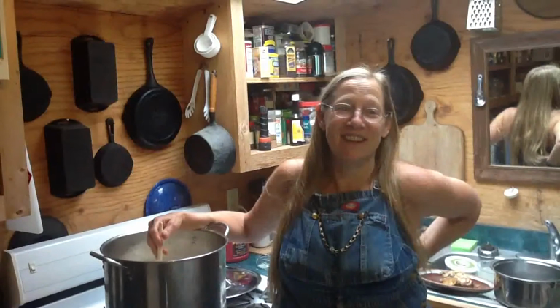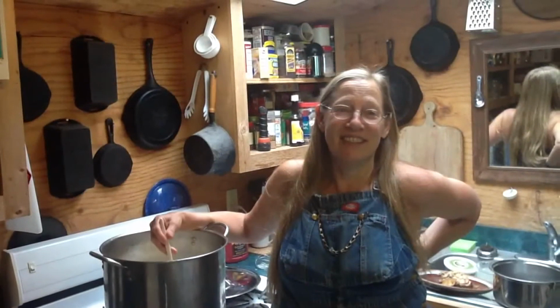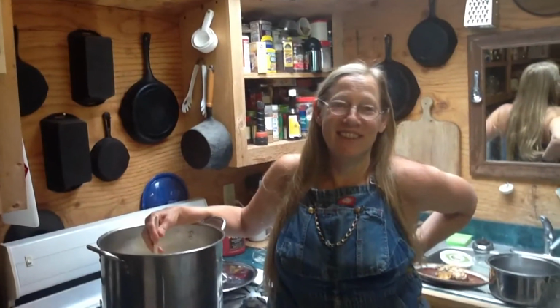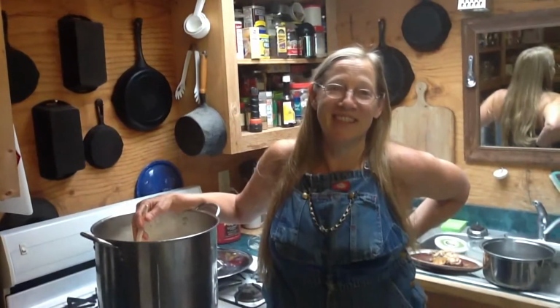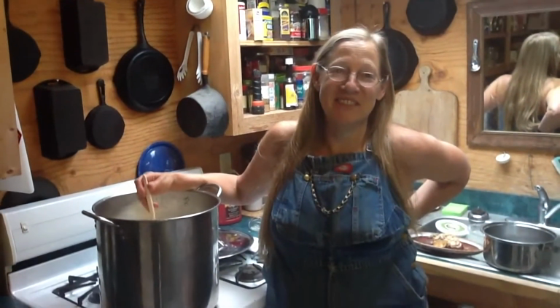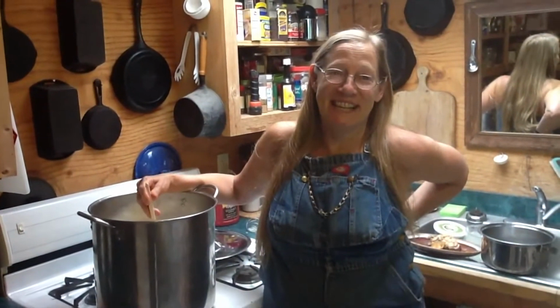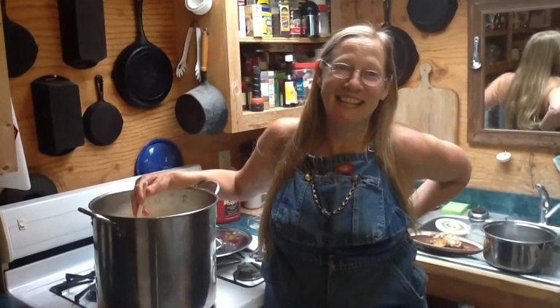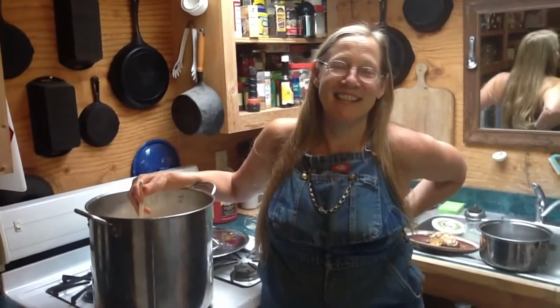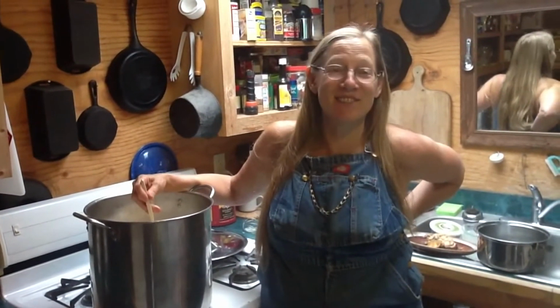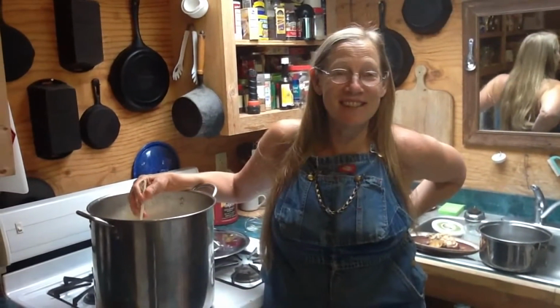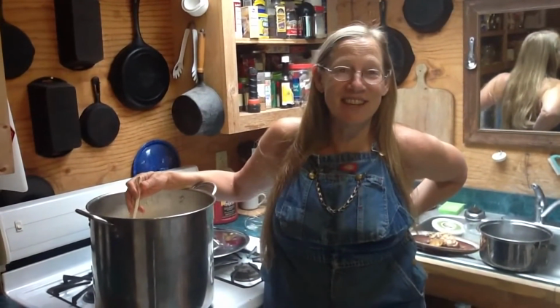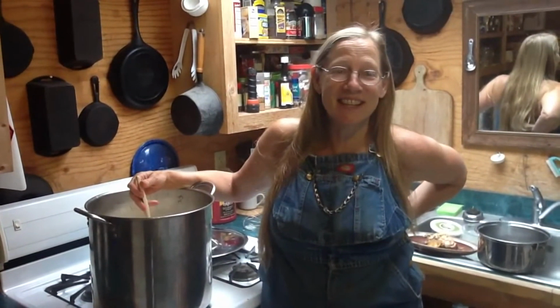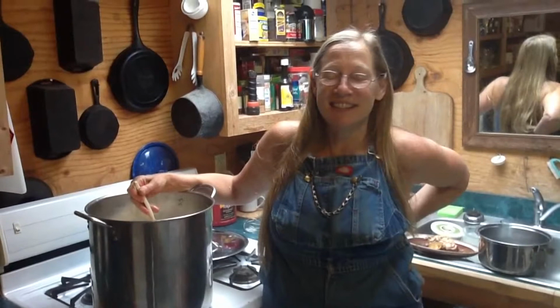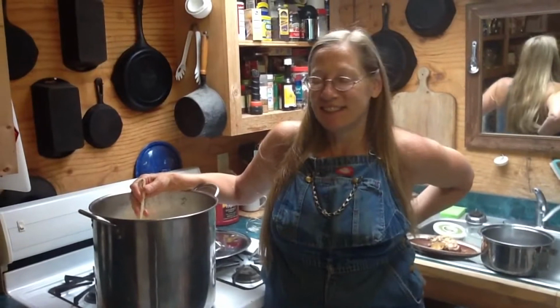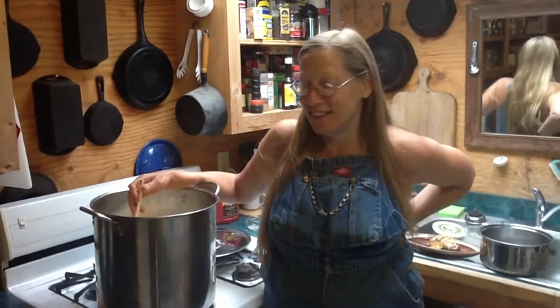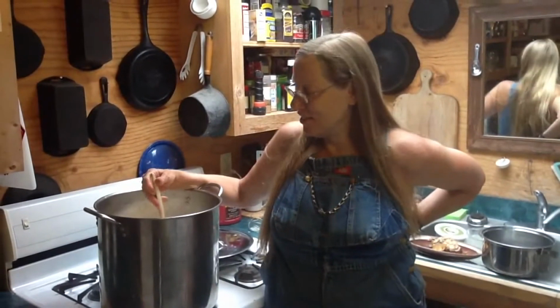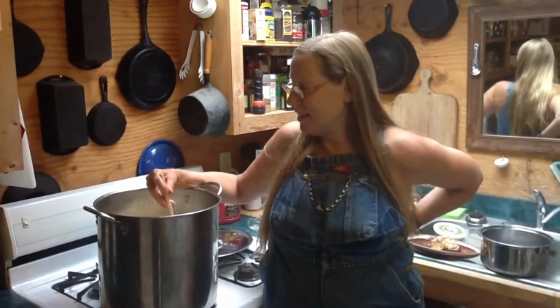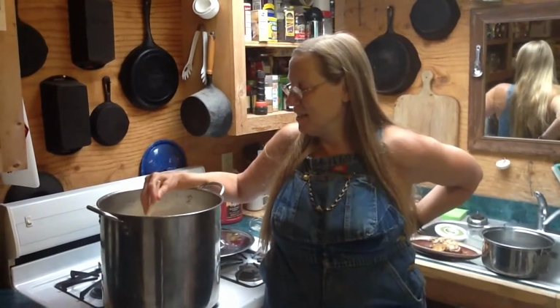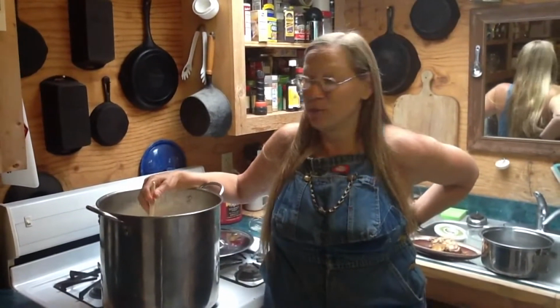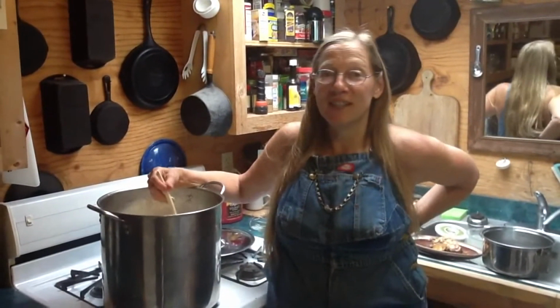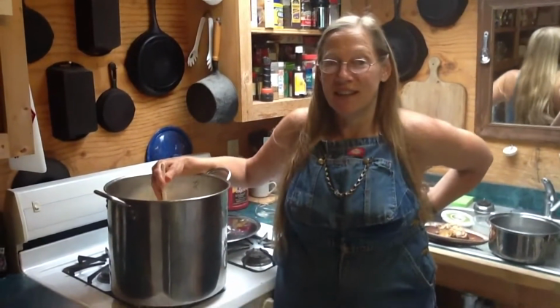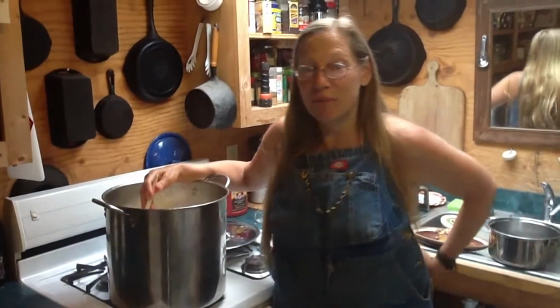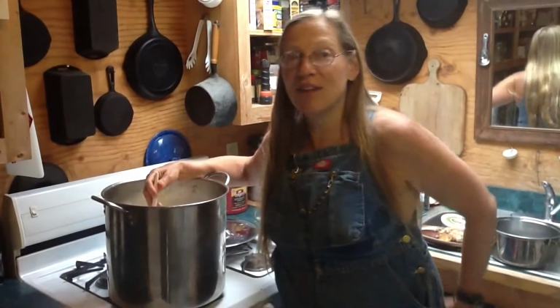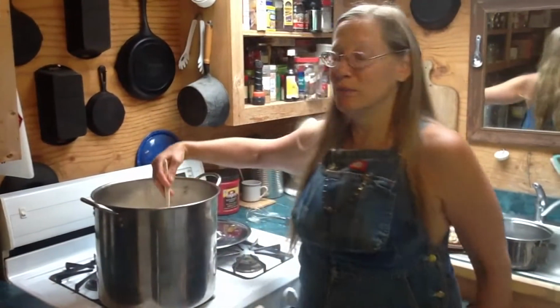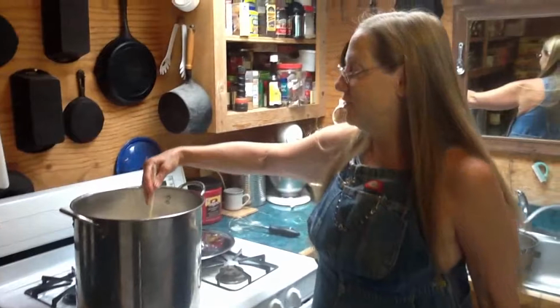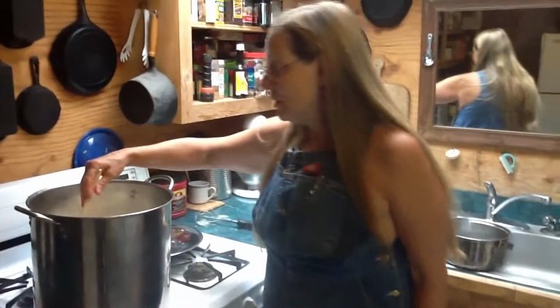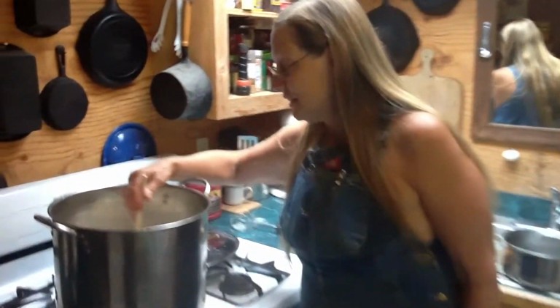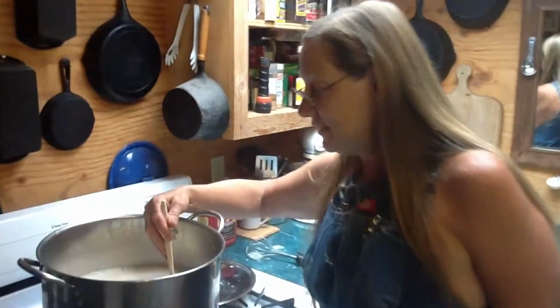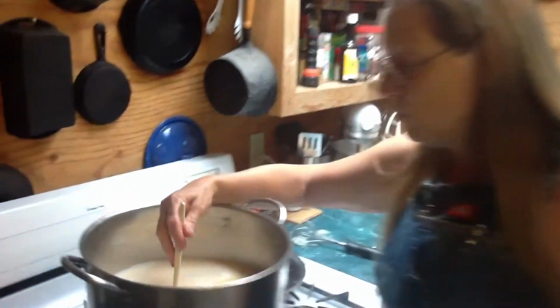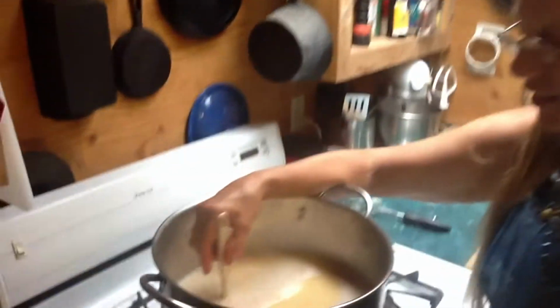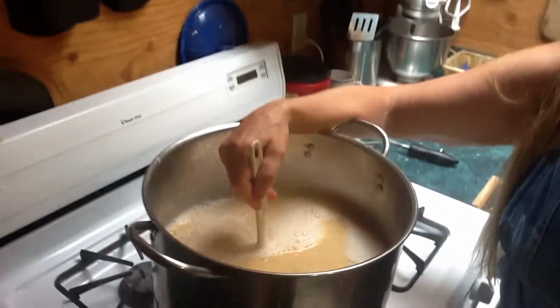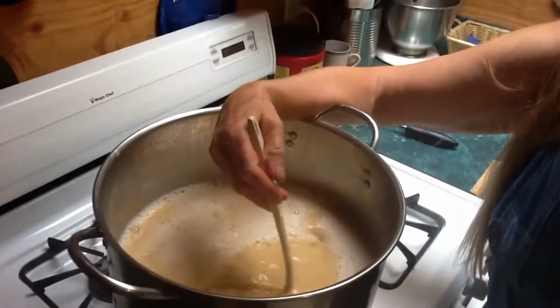Here we are. Mike's trying to make the movie work. Is it recording? Yes. So here we are making soap. Now come have a close-up of the soap. This is wood ash lye soap.